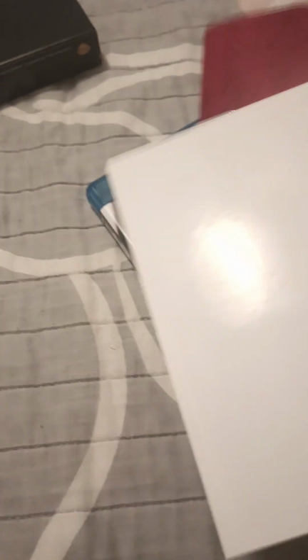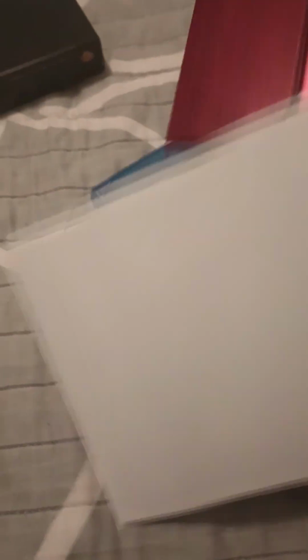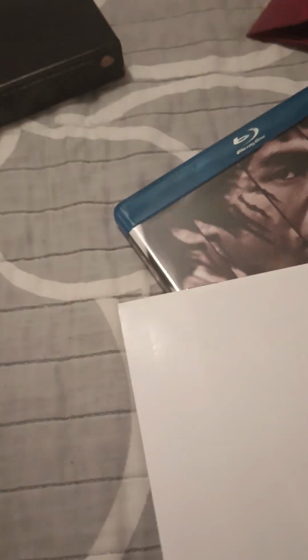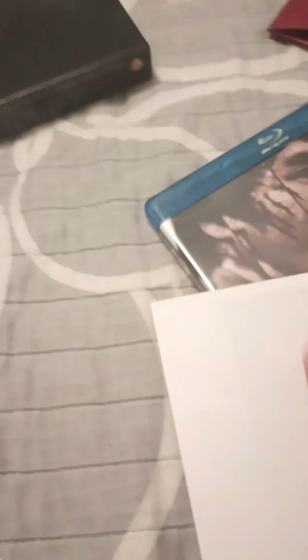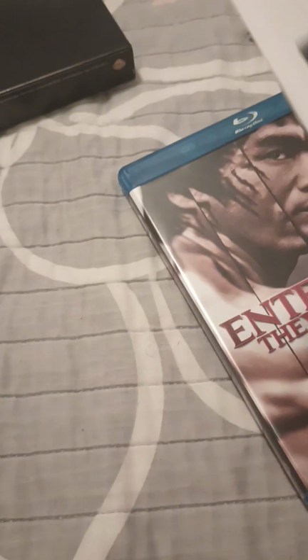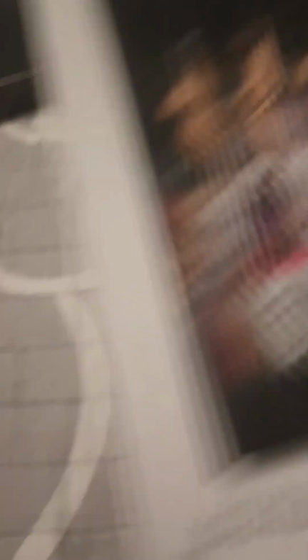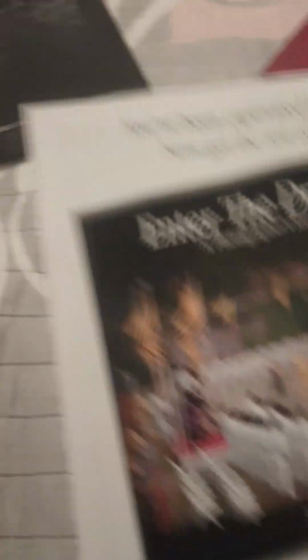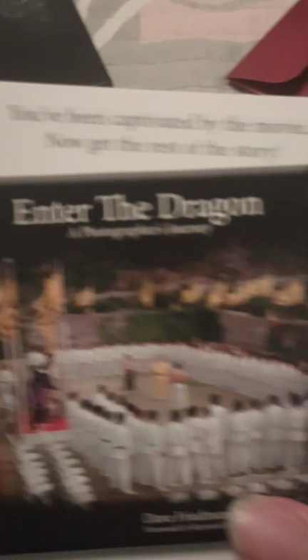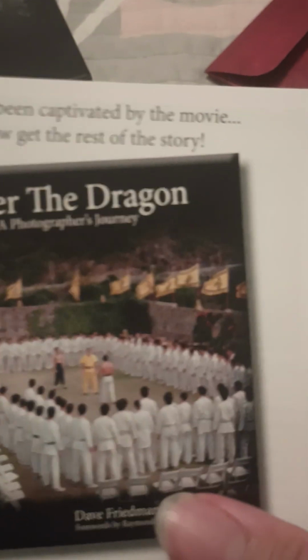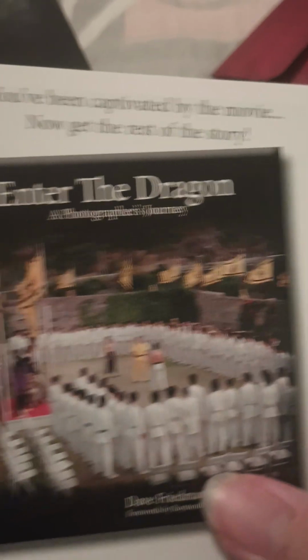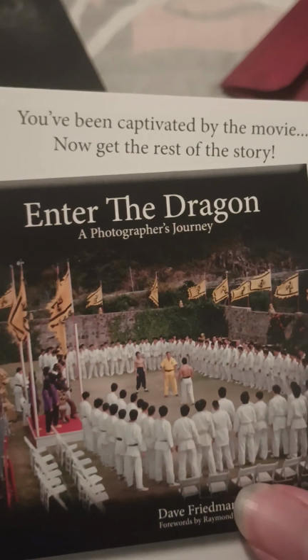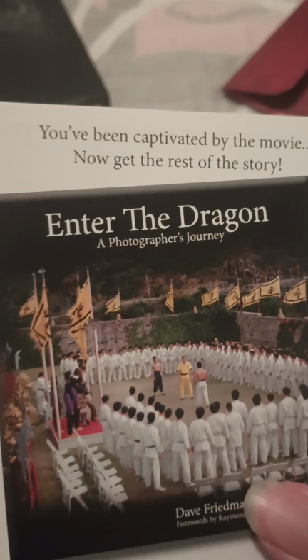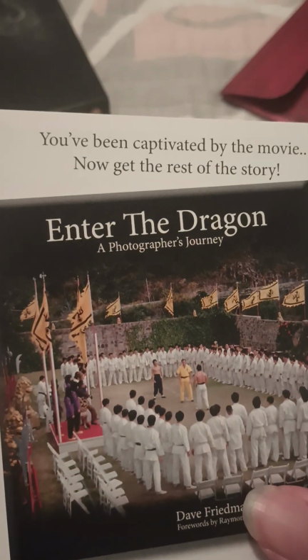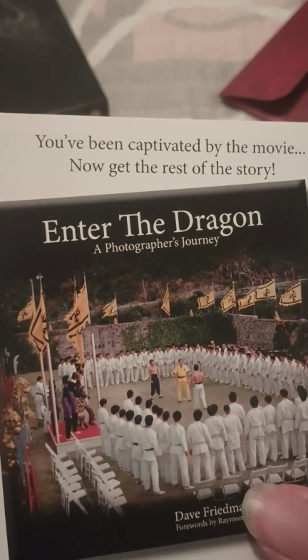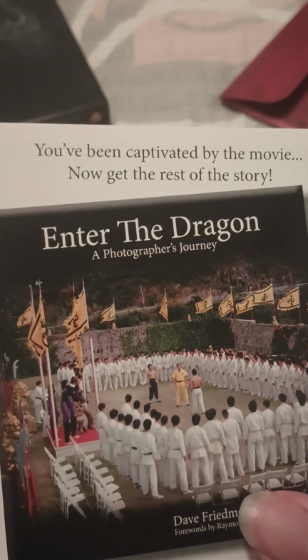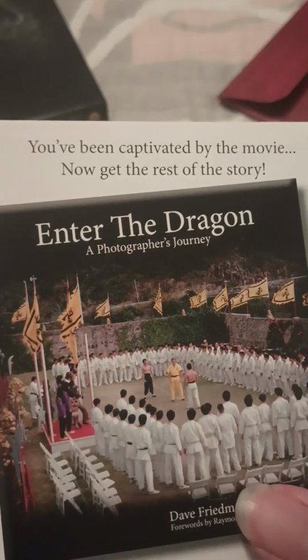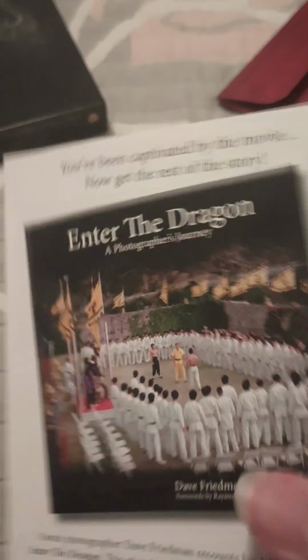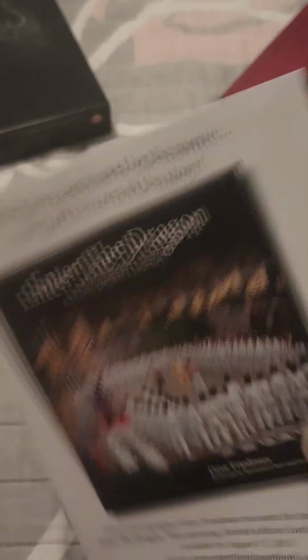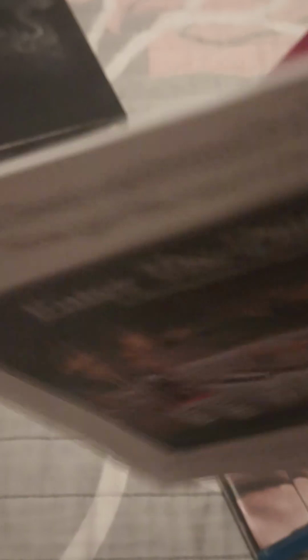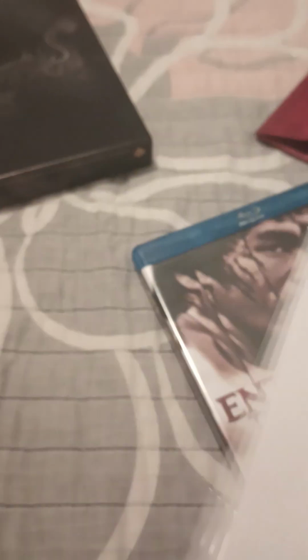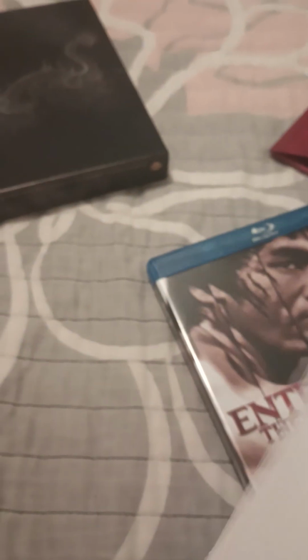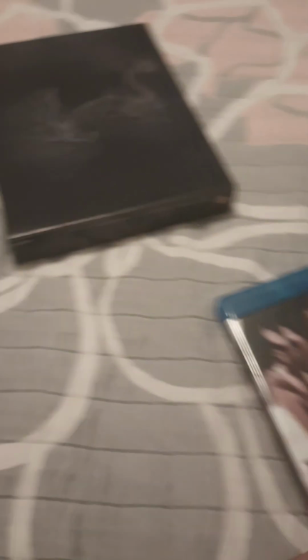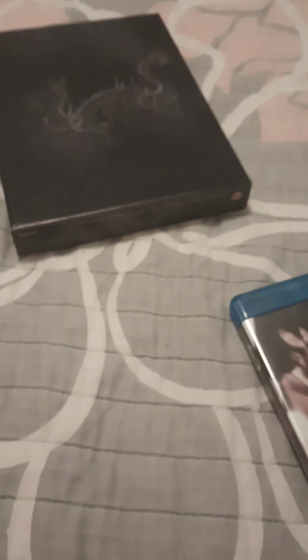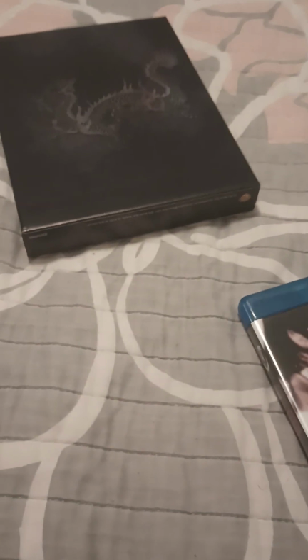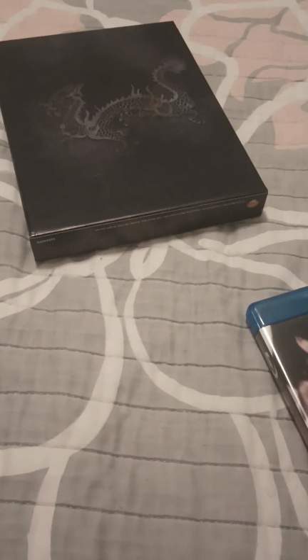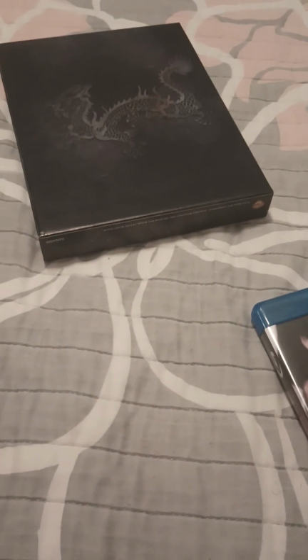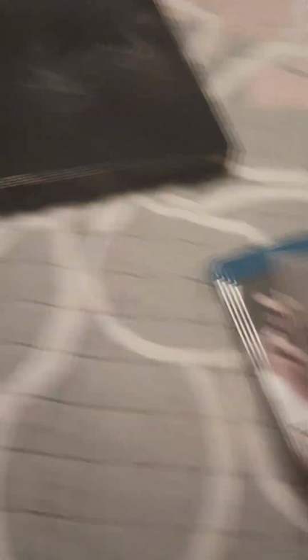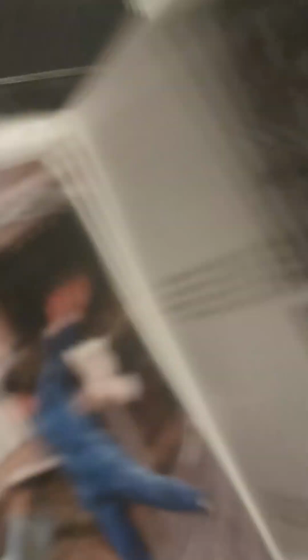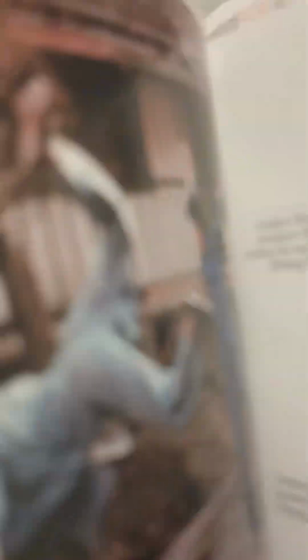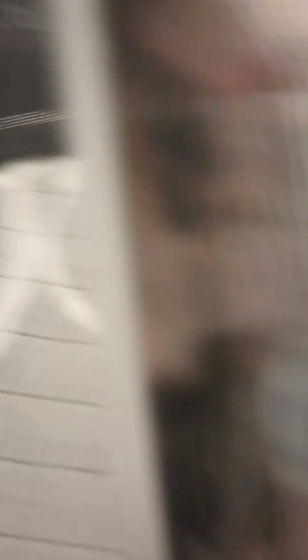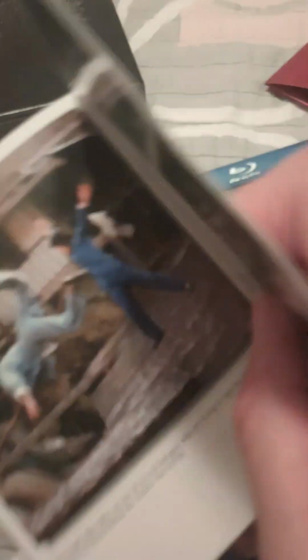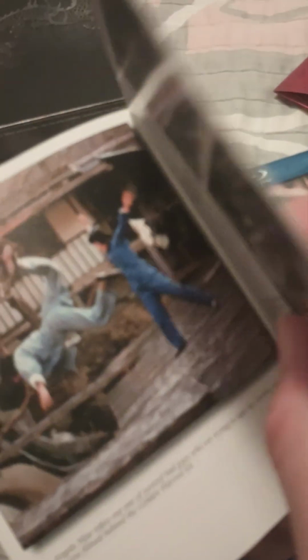Alright. You got the movie — you've been captured by the movie. Now get the rest of the story. So it tells you about how they did the movie and everything.